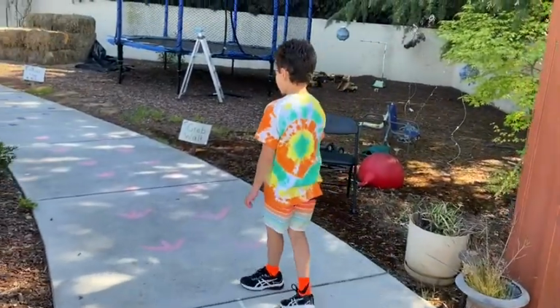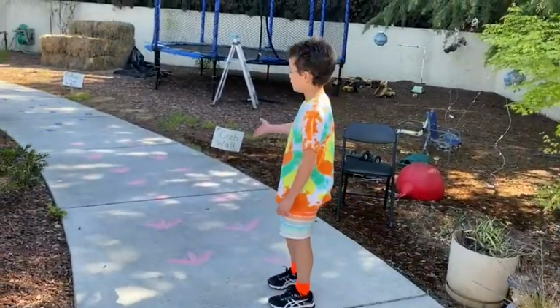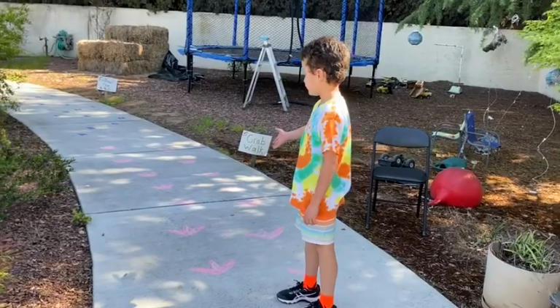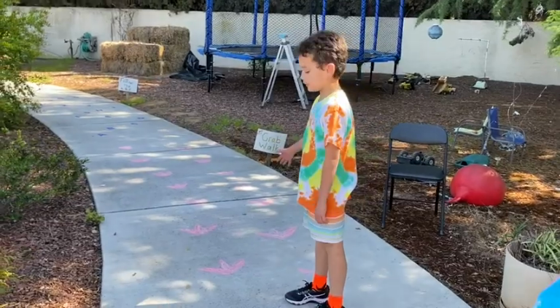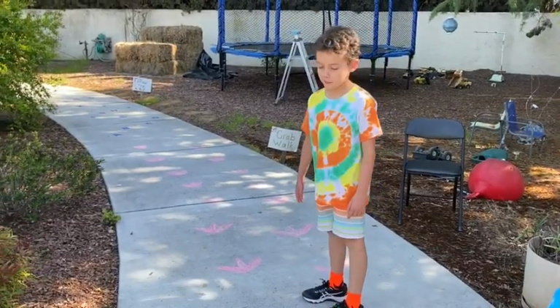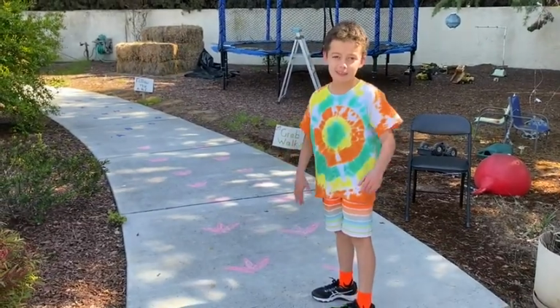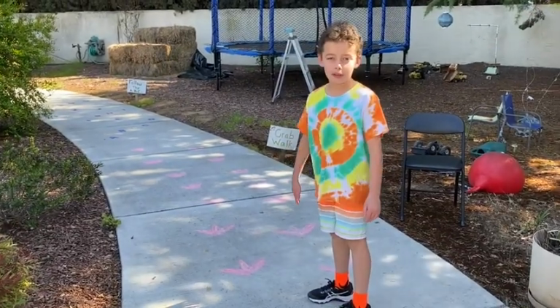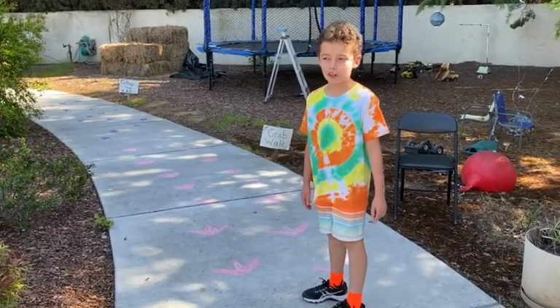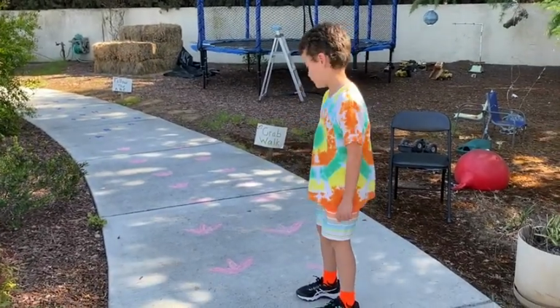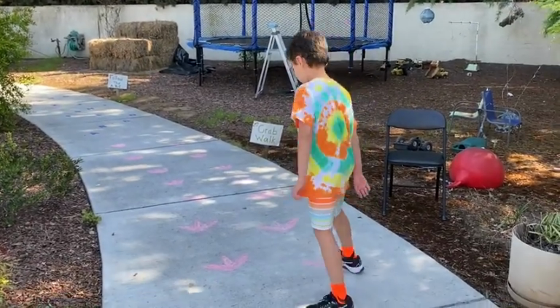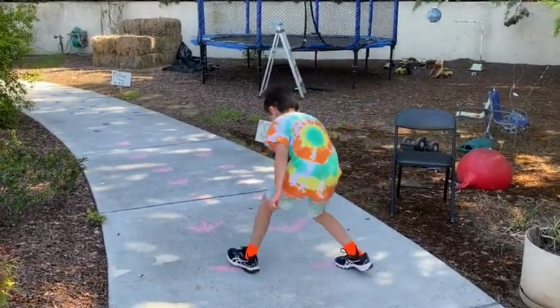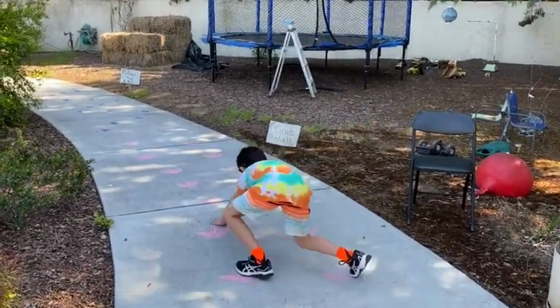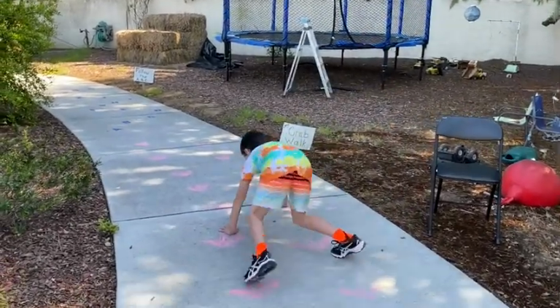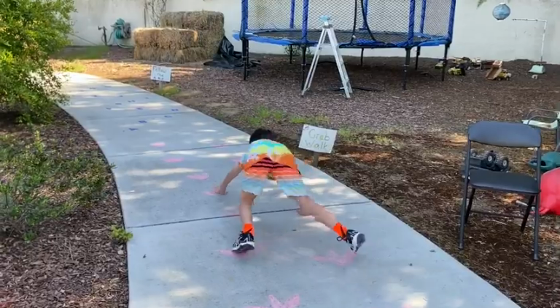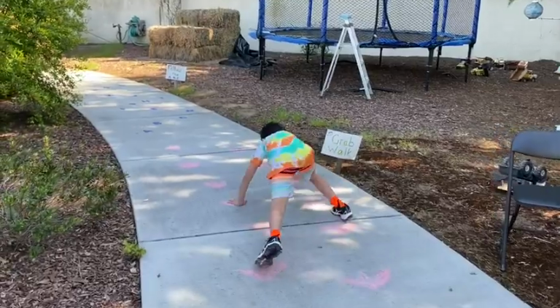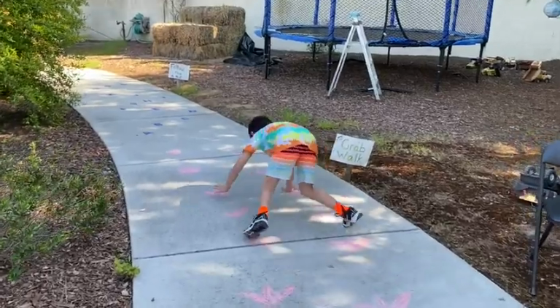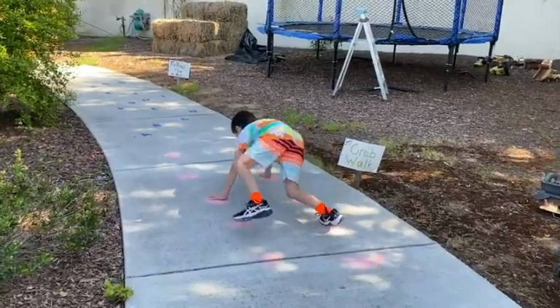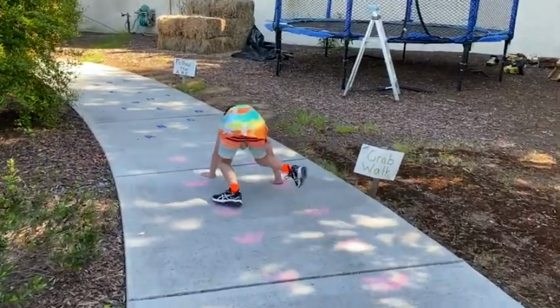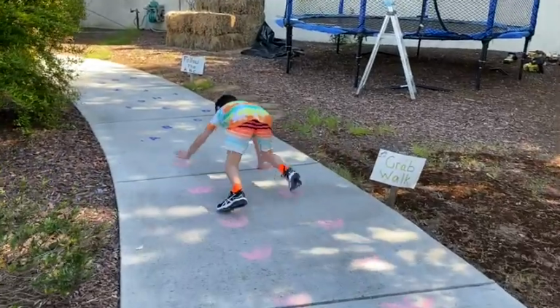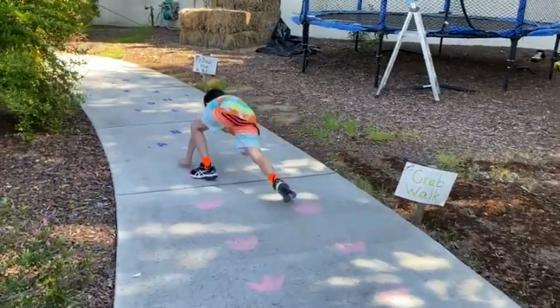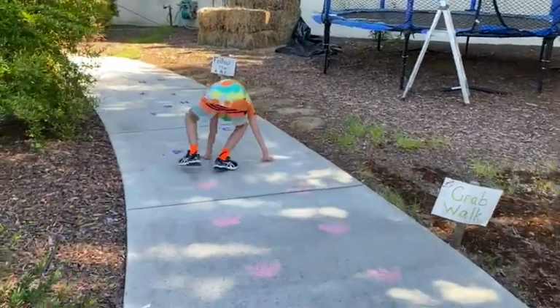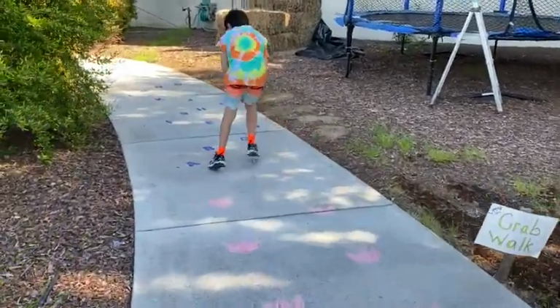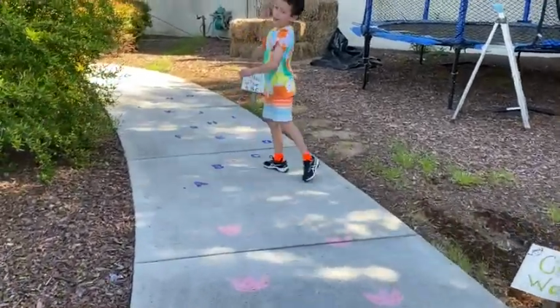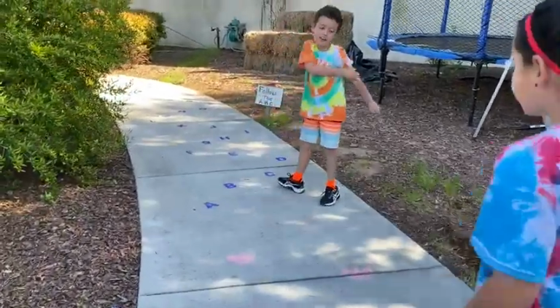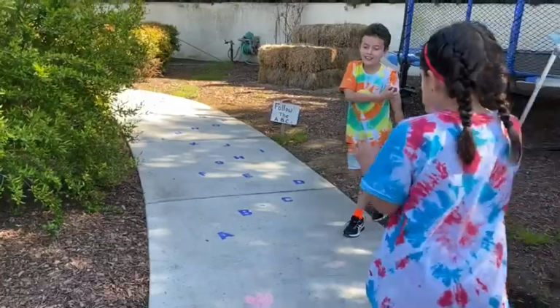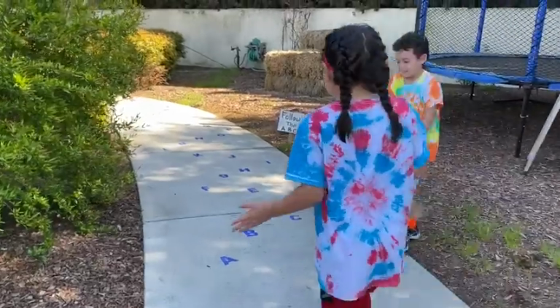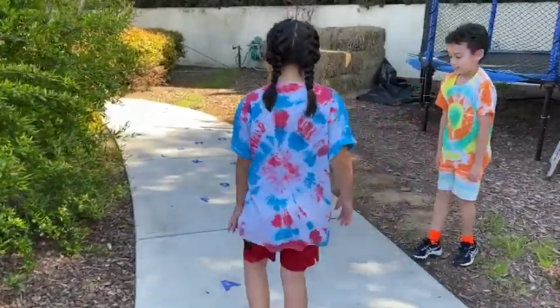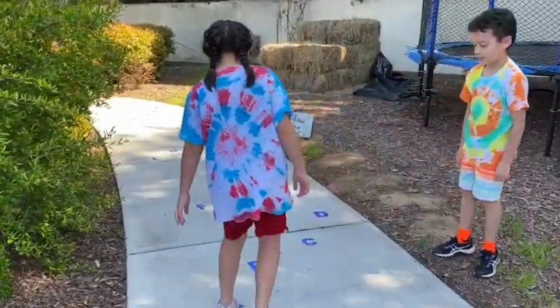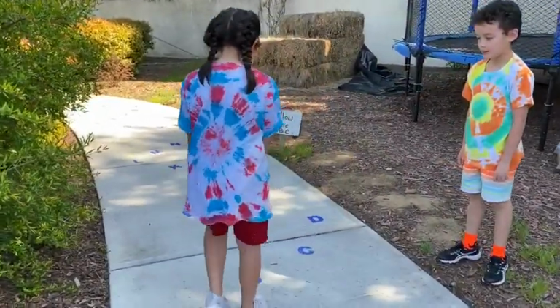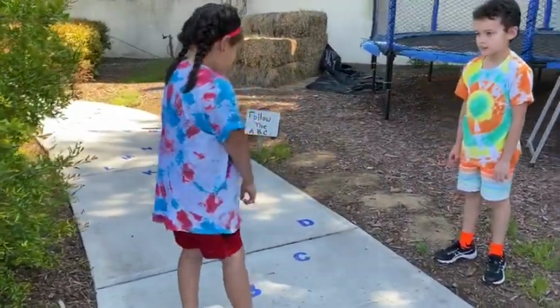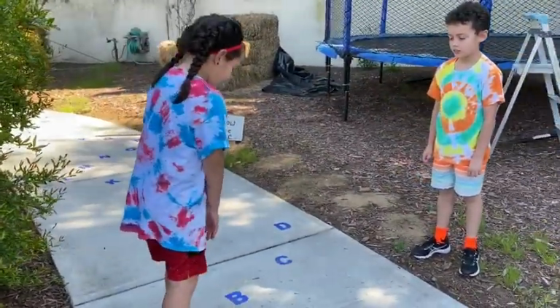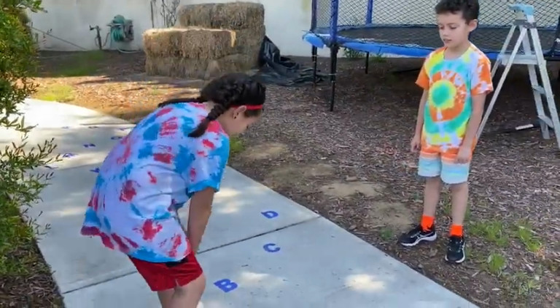This one is kind of like crab walking — basically a bear crawl. Nice crab walk, Austin! The next one is where you have to touch the ABCs.